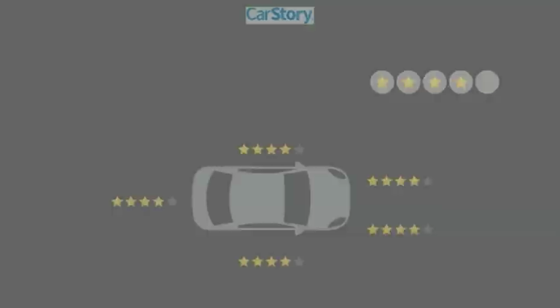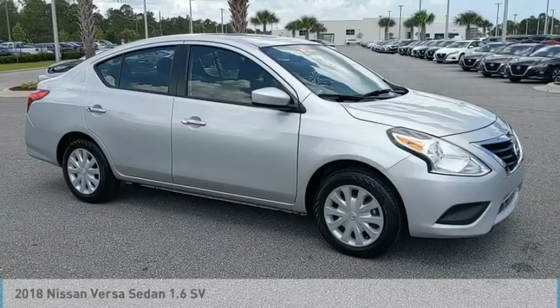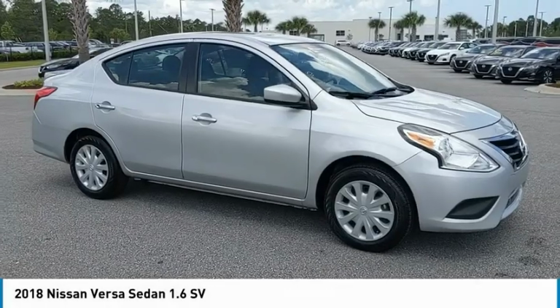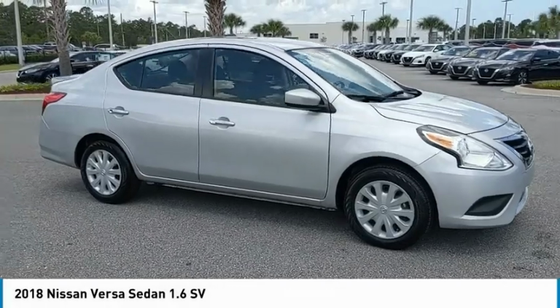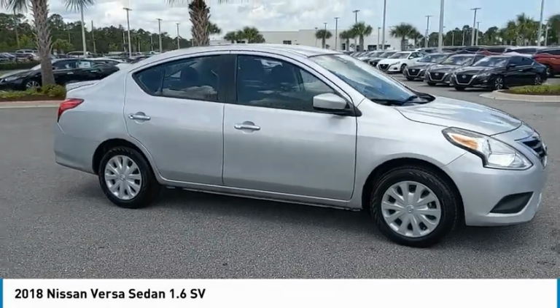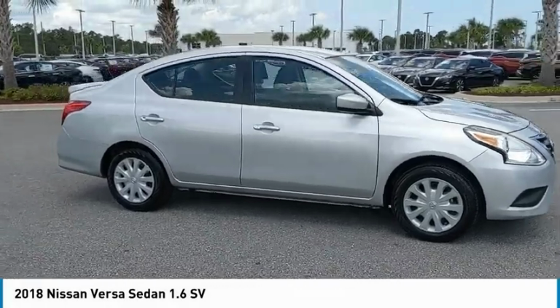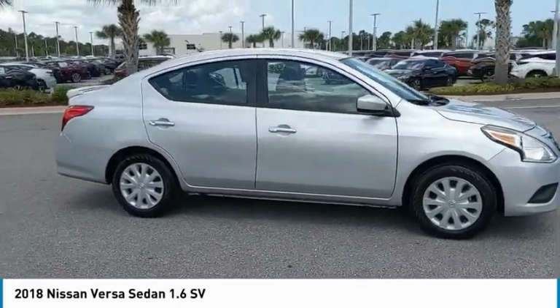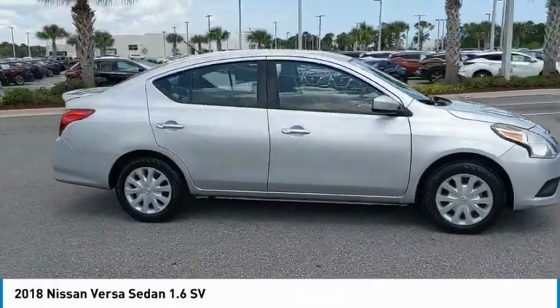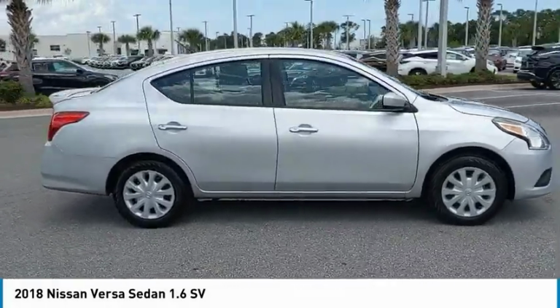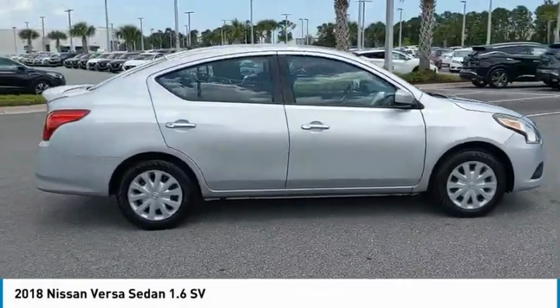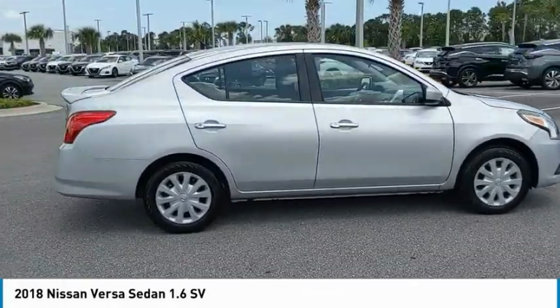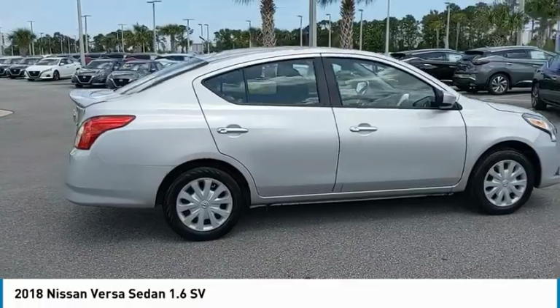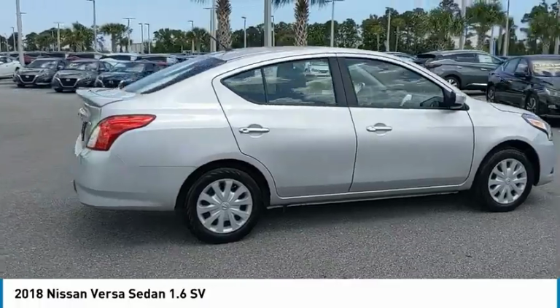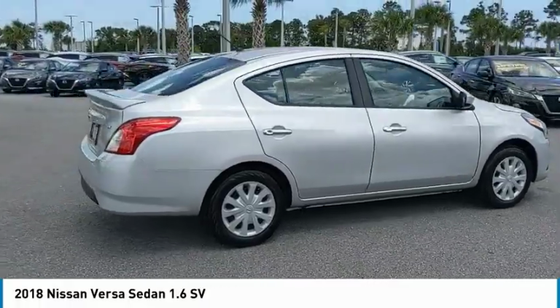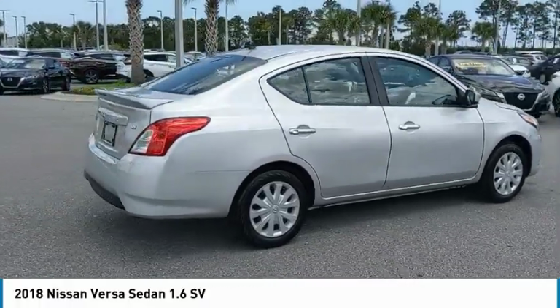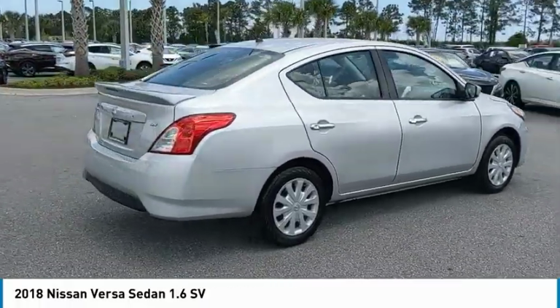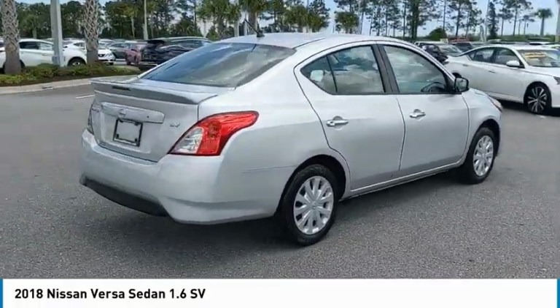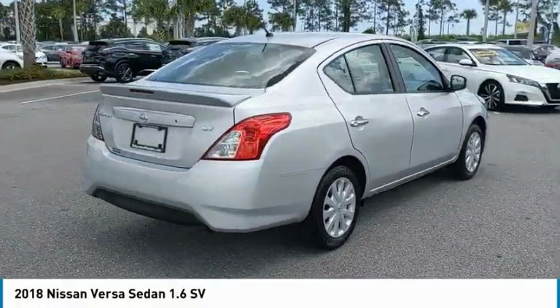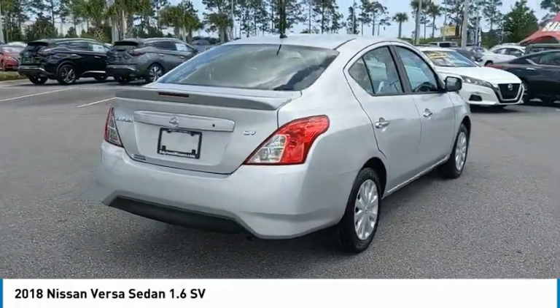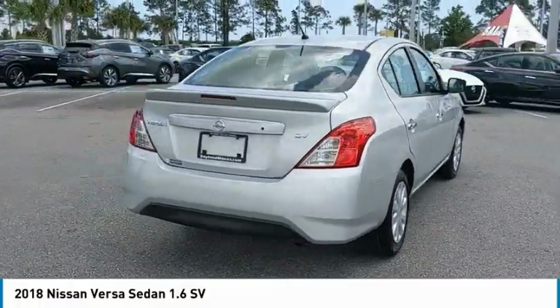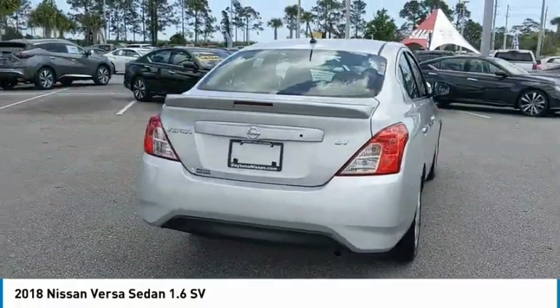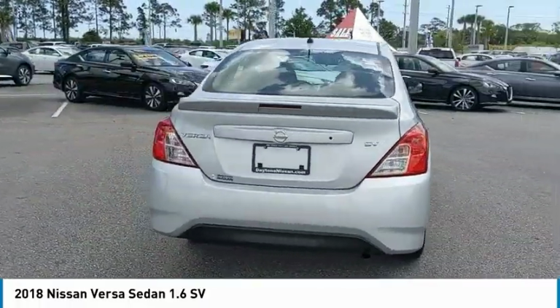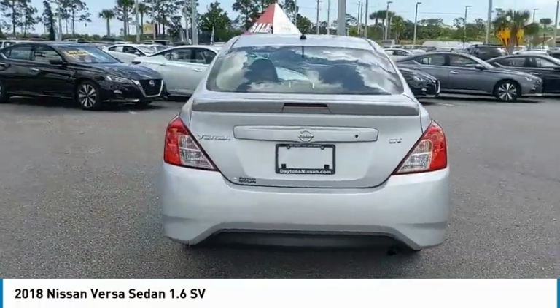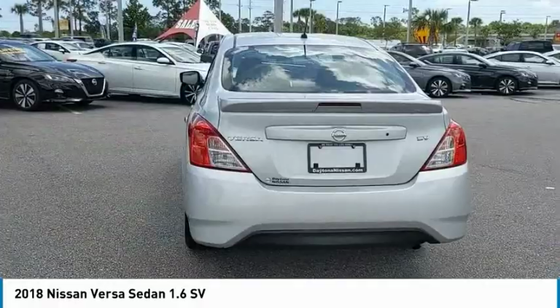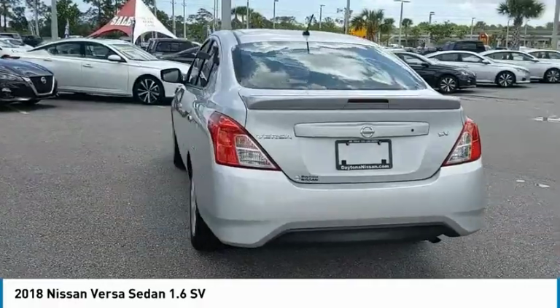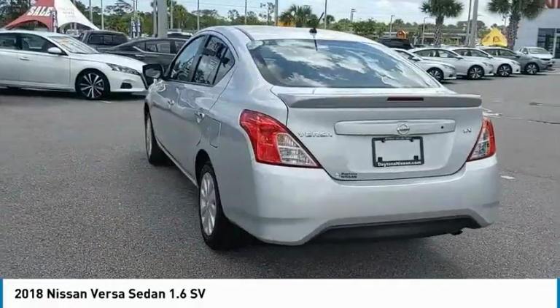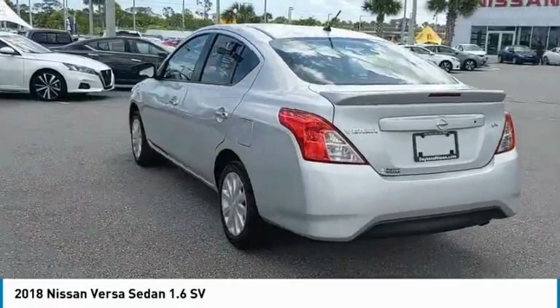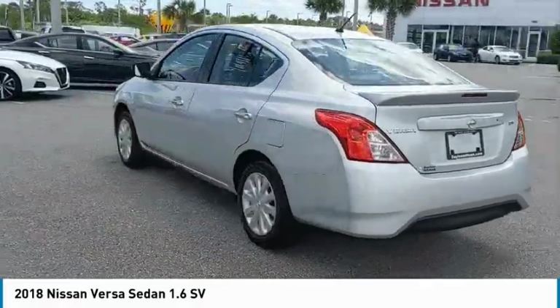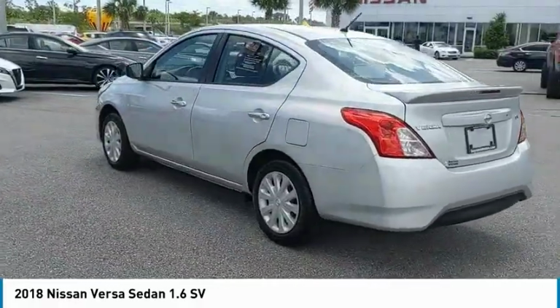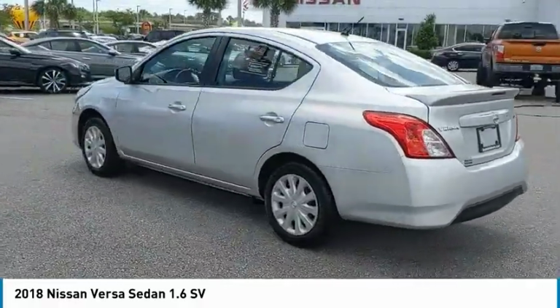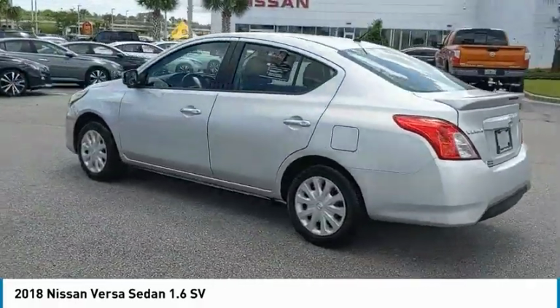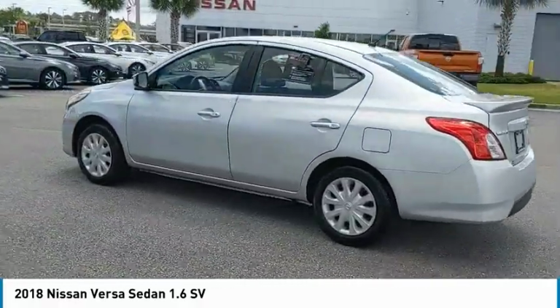Pick up this brilliant silver 2018 Nissan Versa sedan, available today at Daytona Nissan. This could be the one you've been searching for. Contact the dealer at 888-883-6141 and take it home today.